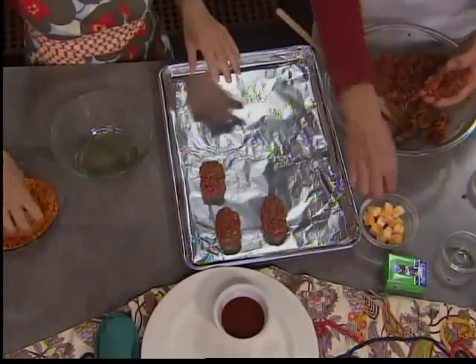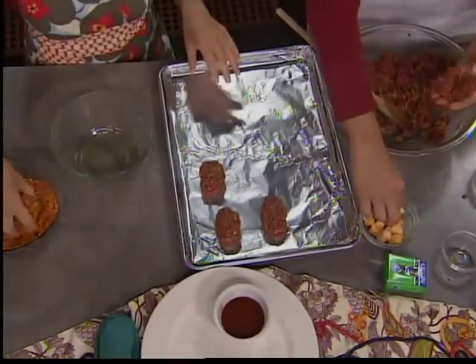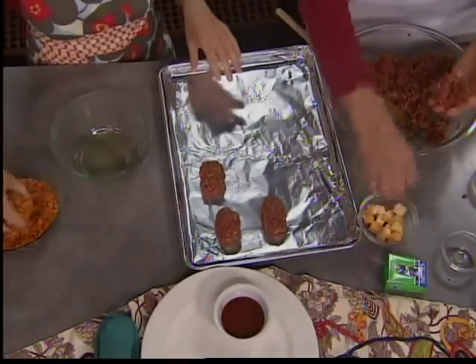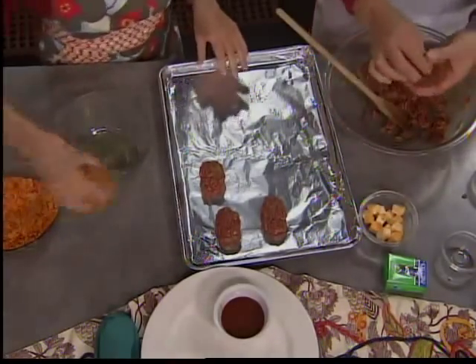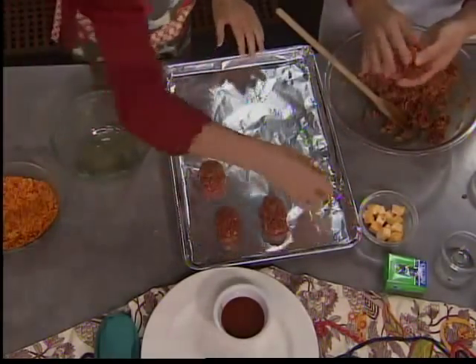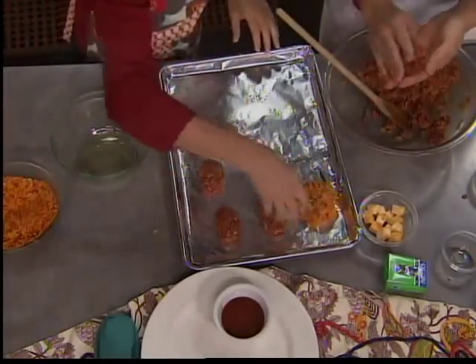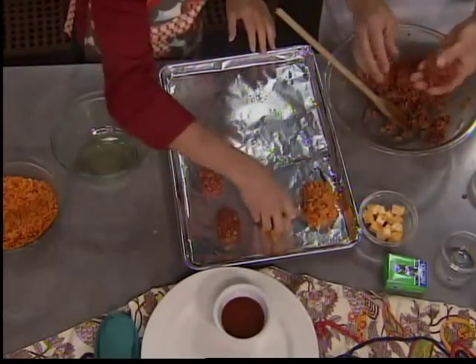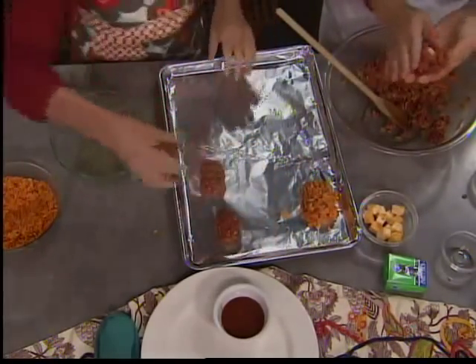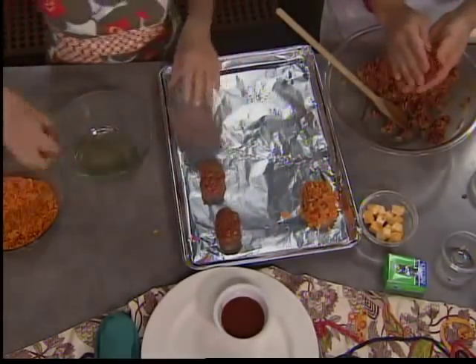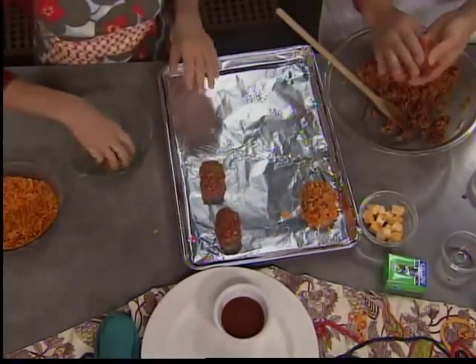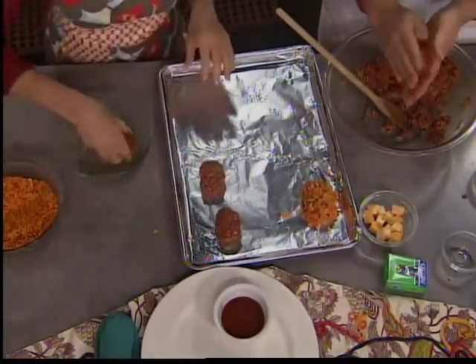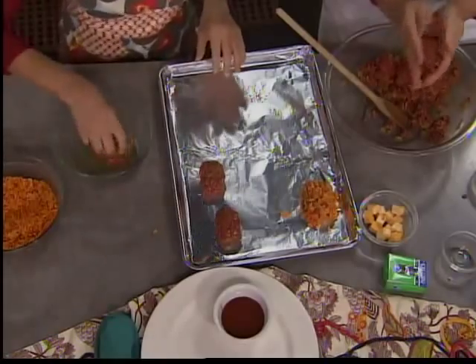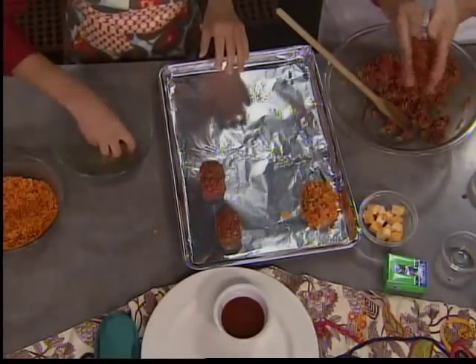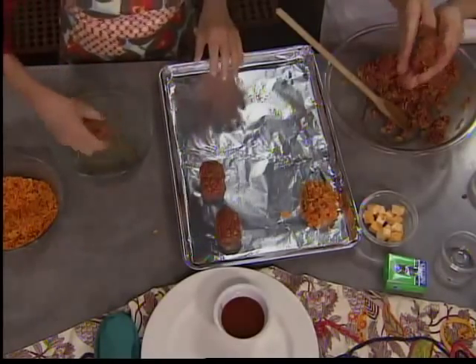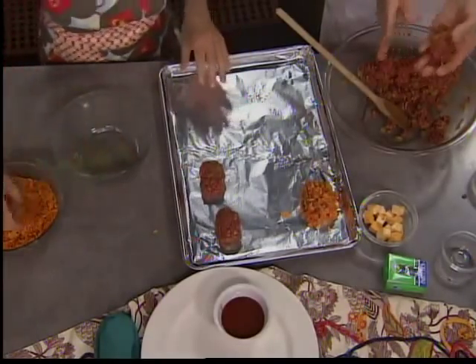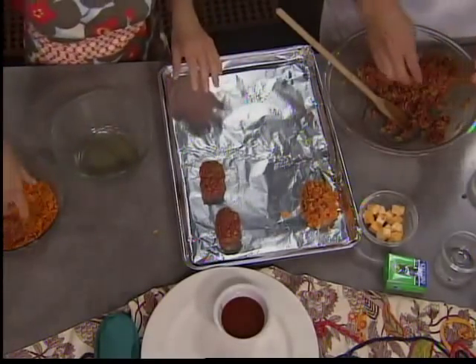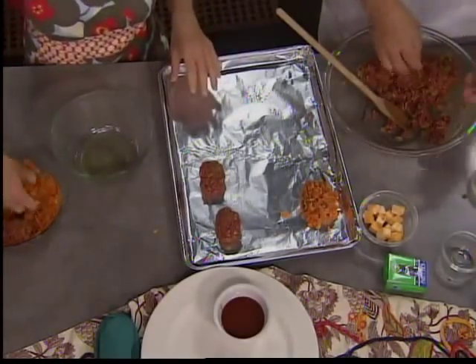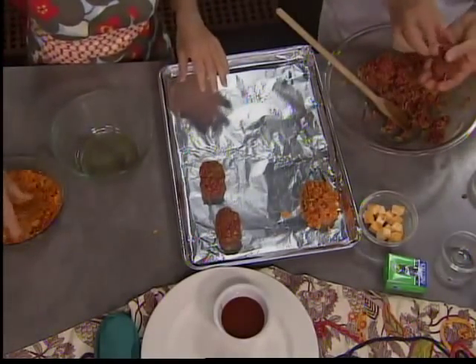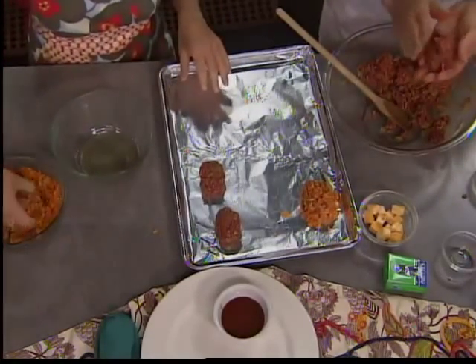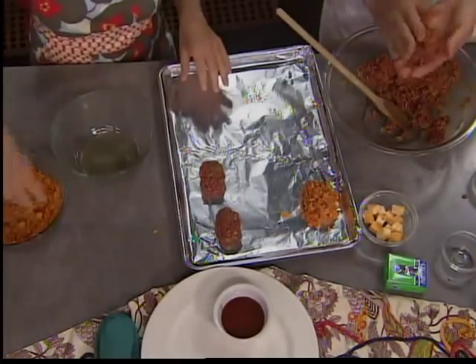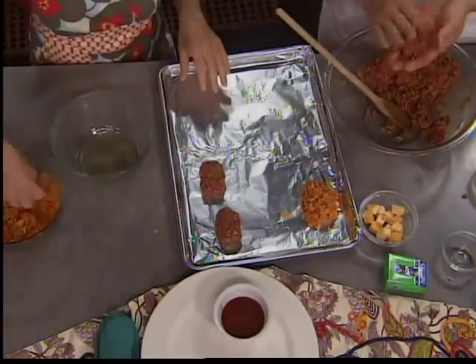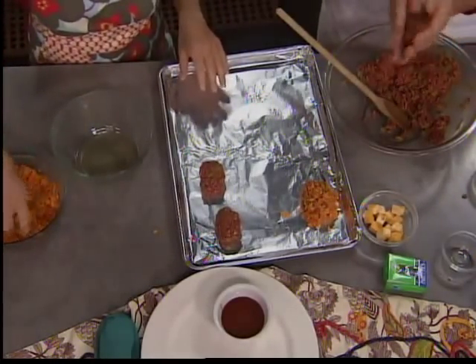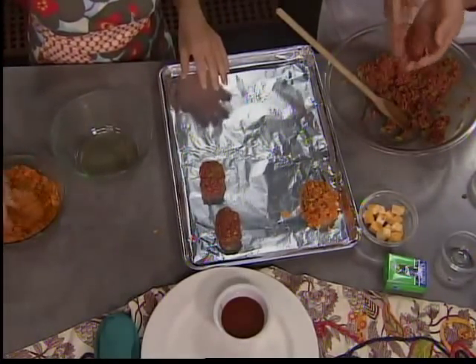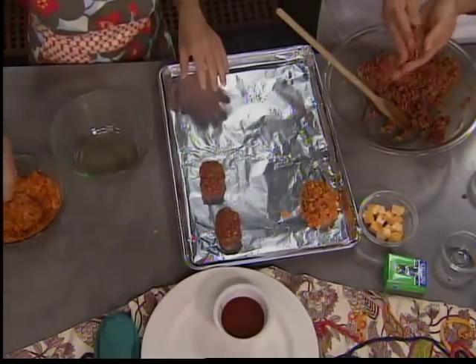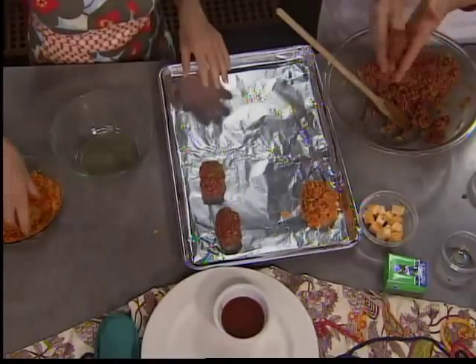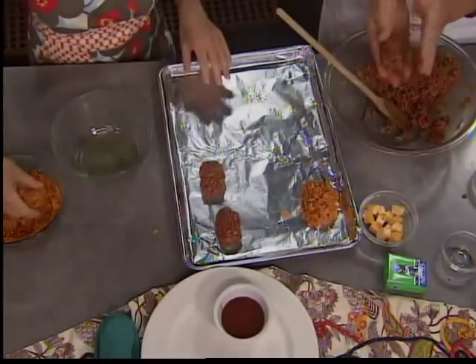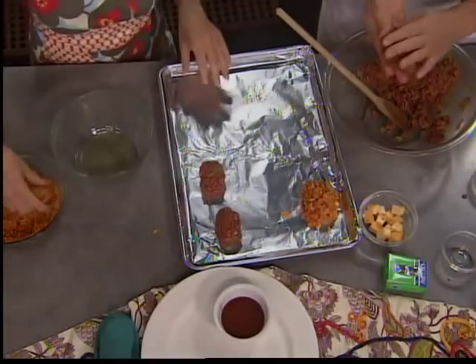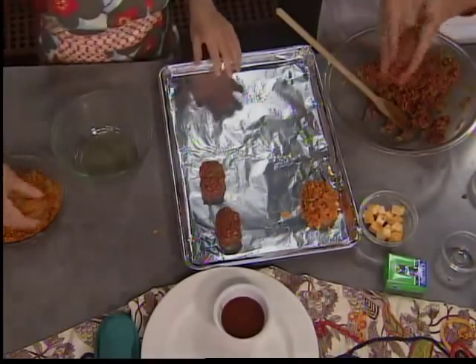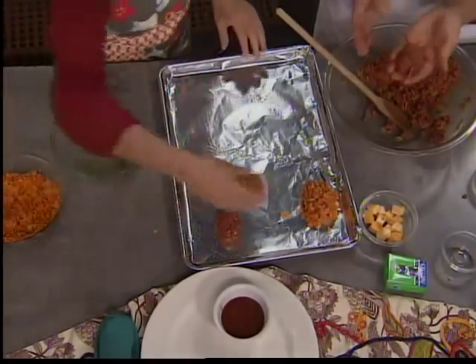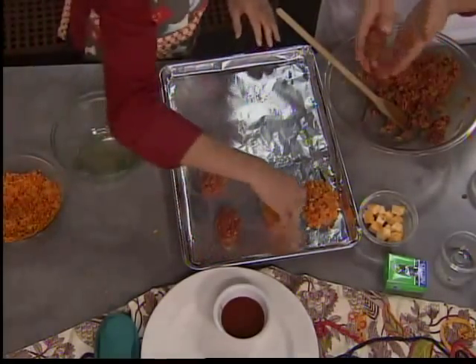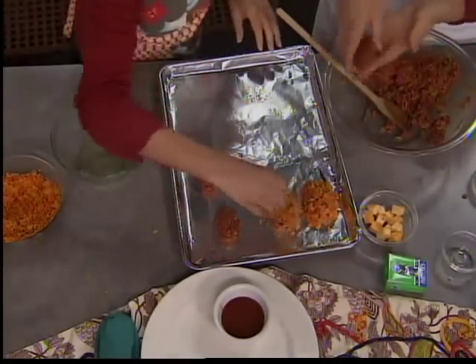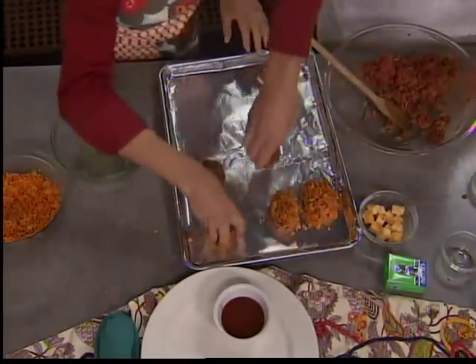We've got a foil-lined and sprayed cookie sheet — which means less clean up. Preheated the oven to 400. We want these to get nice and crisp. They bake pretty quick — 20 minutes. So not bad at all. It's a nice, easy weeknight meal.